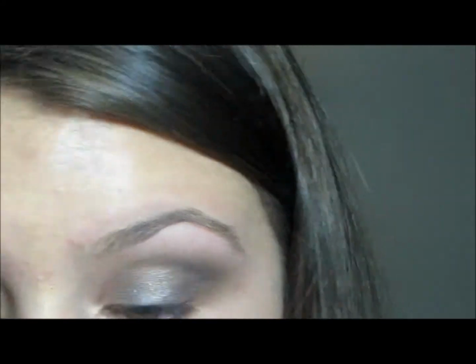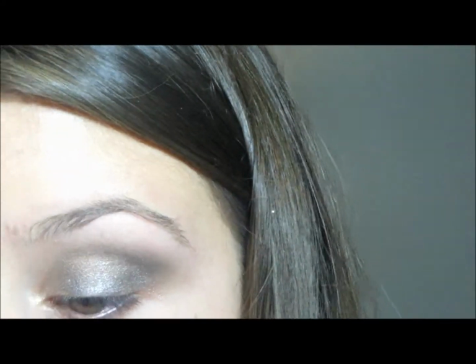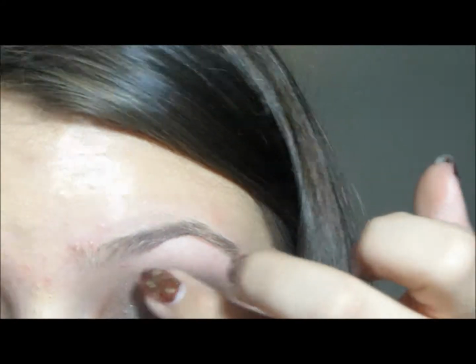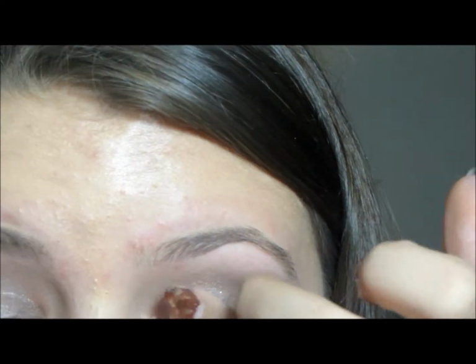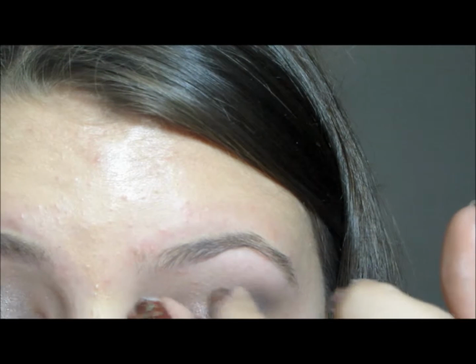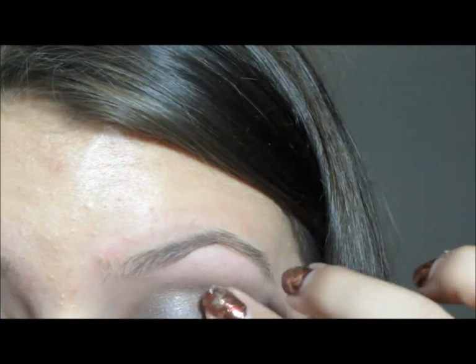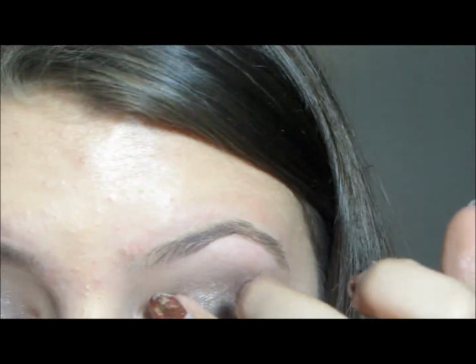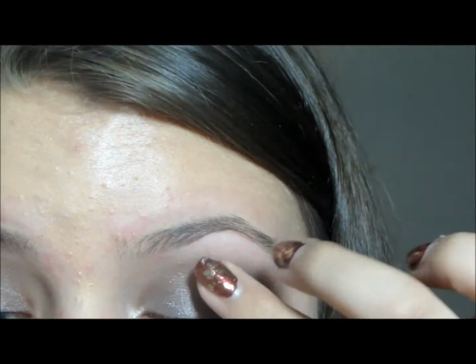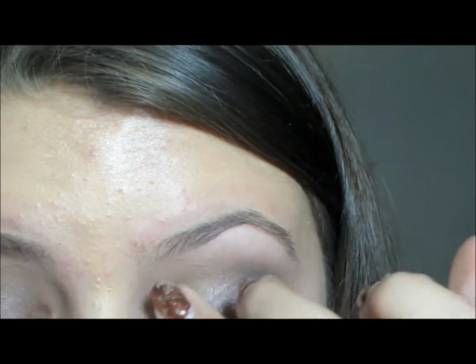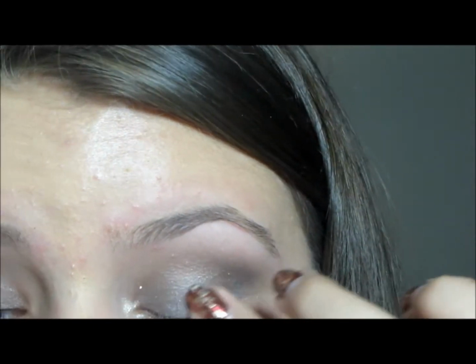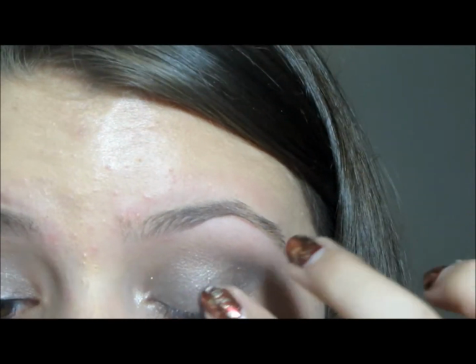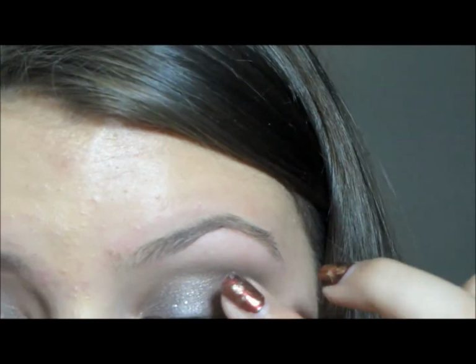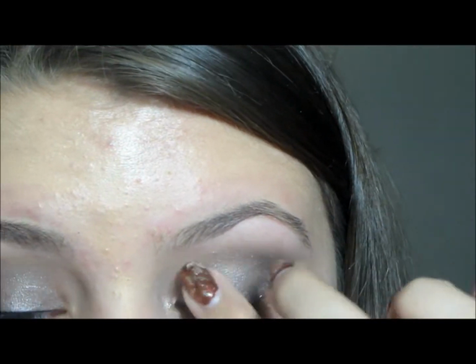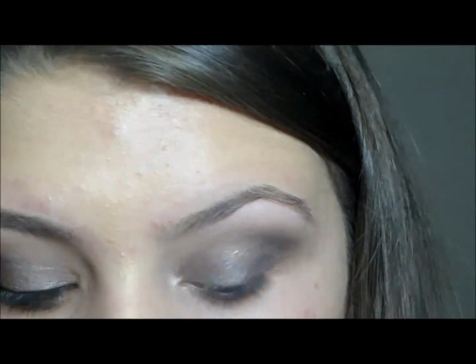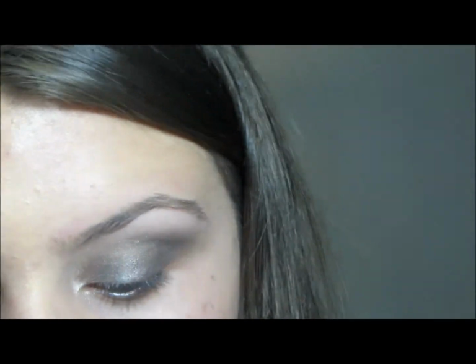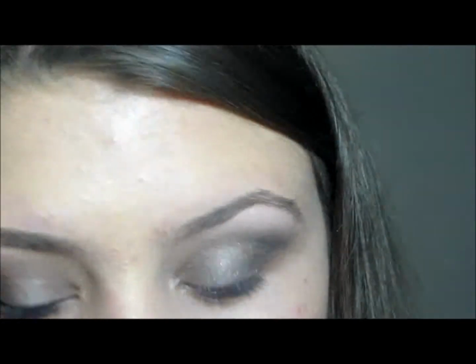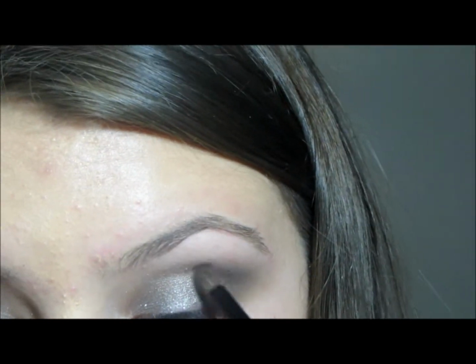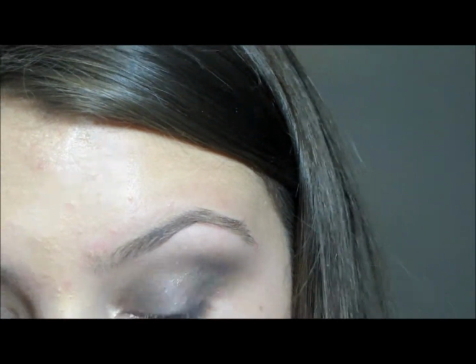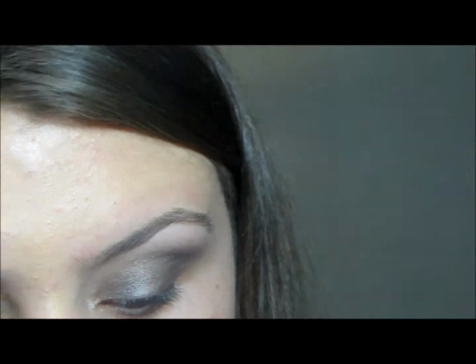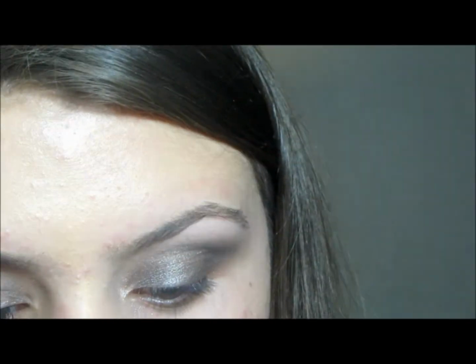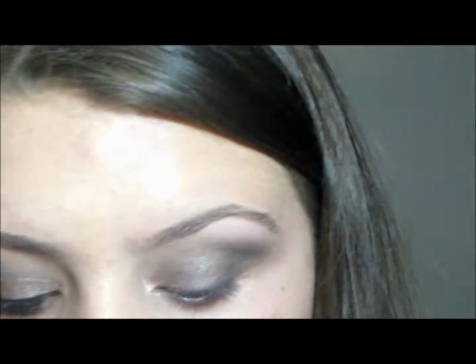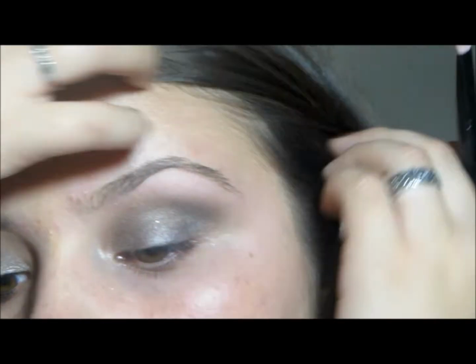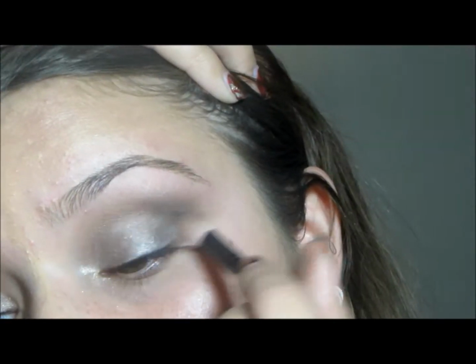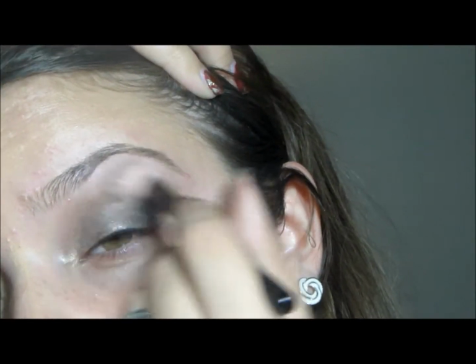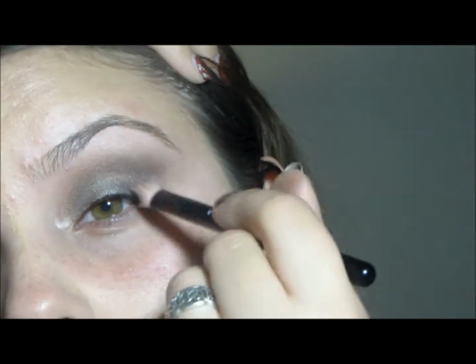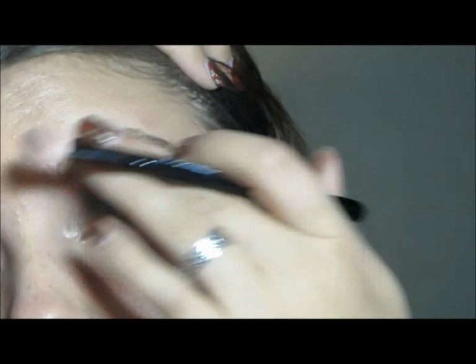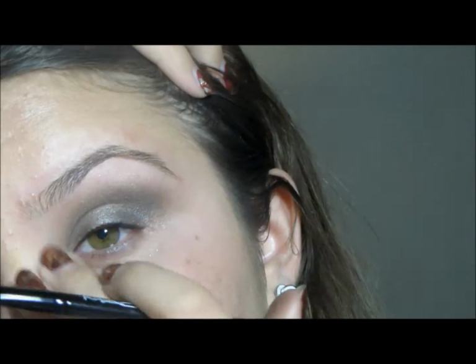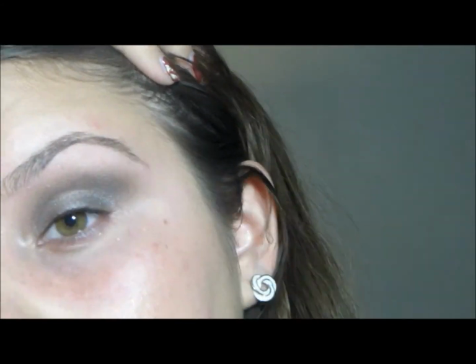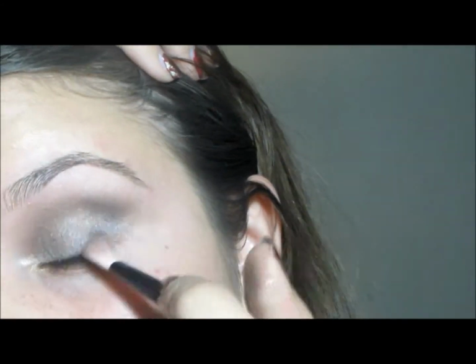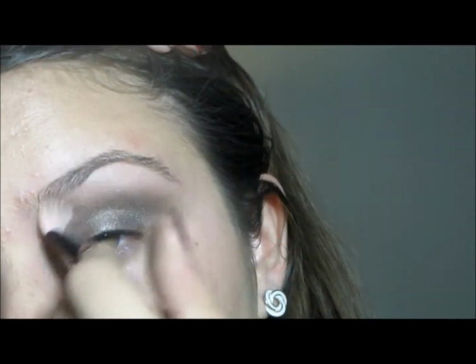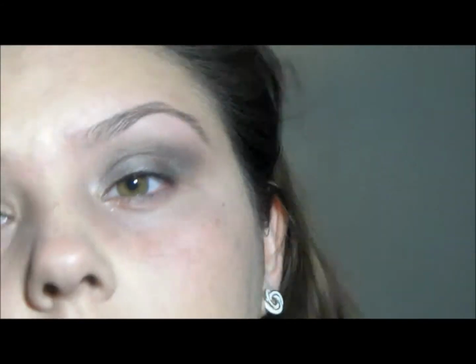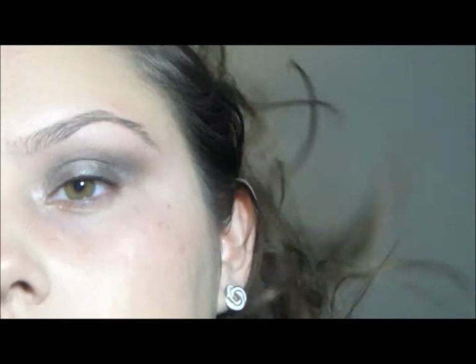And then highlighting. Now I'm taking a silver shadow and just pressing that all over the lid to add a nice pop of silver so that it's very New Year's Eve-esque. And I'm just darkening the black a bit and blending that all out.